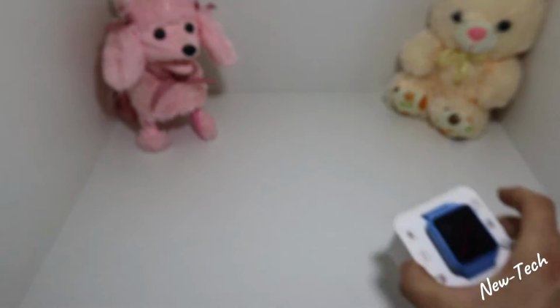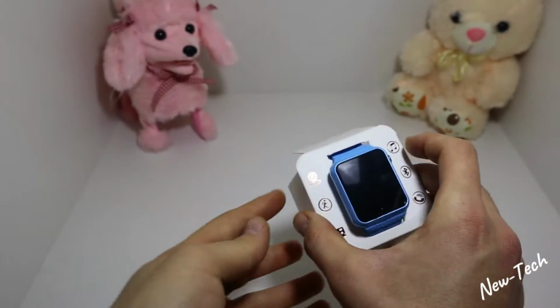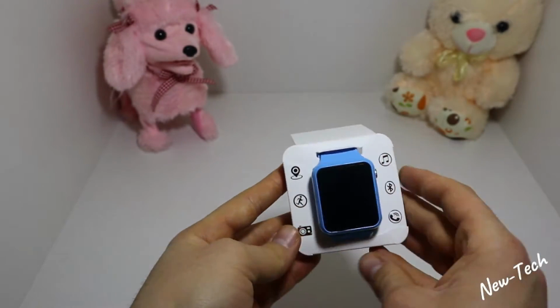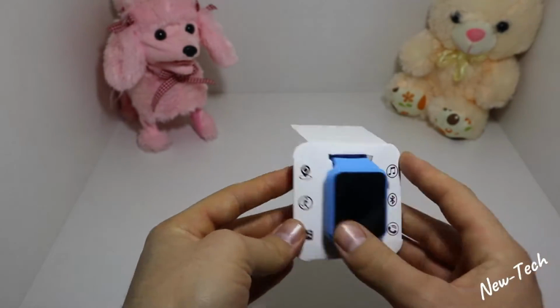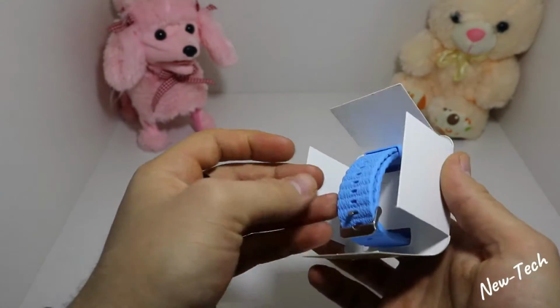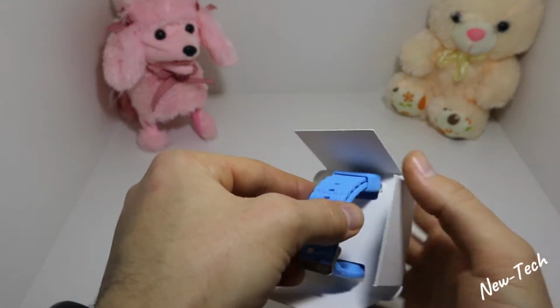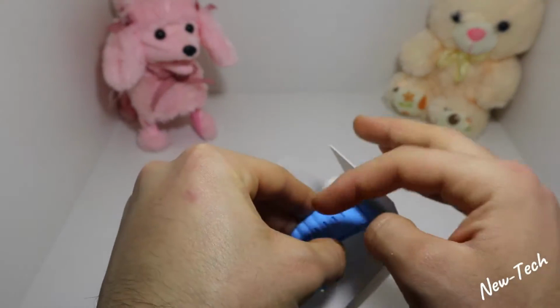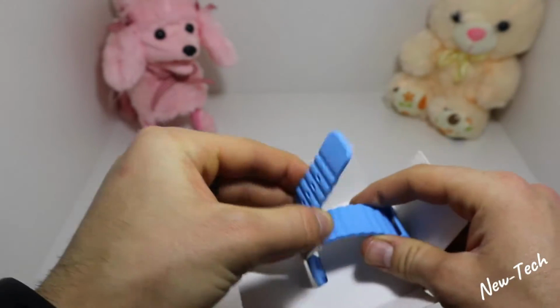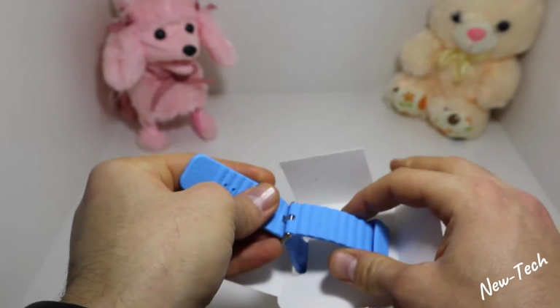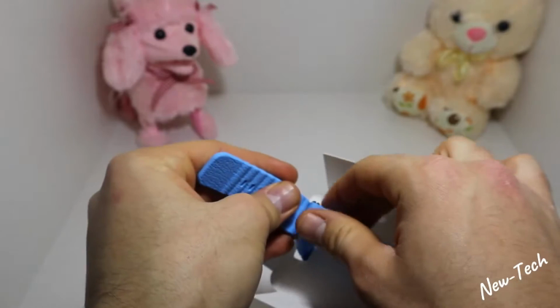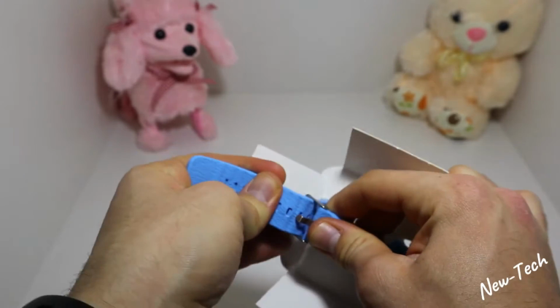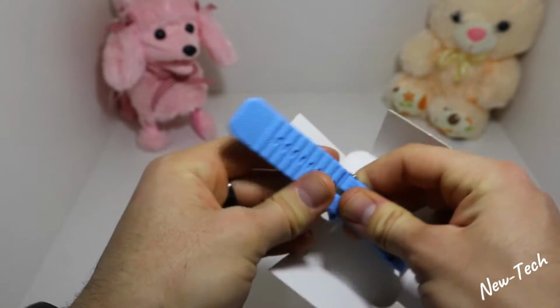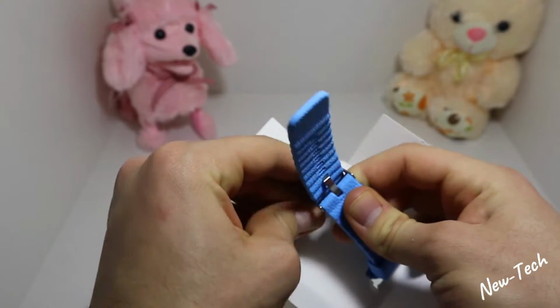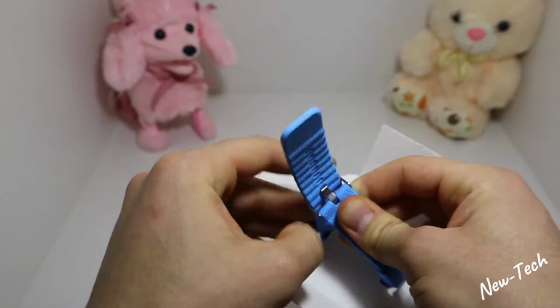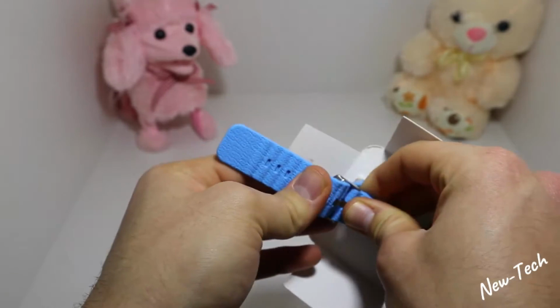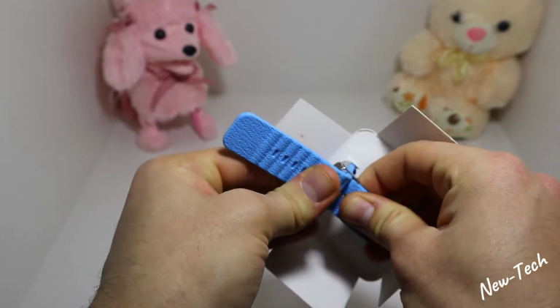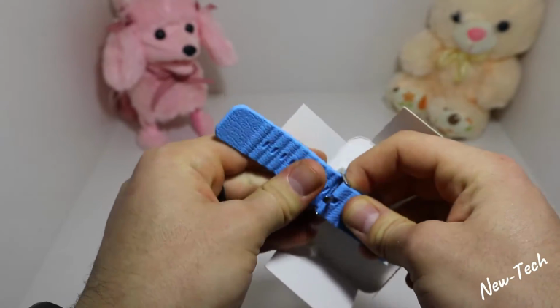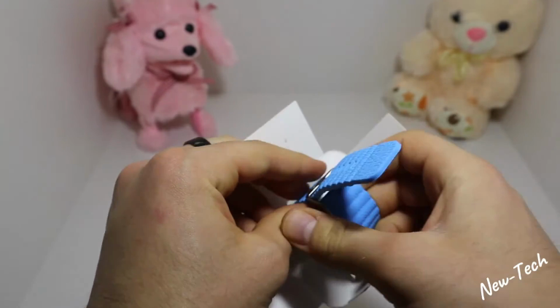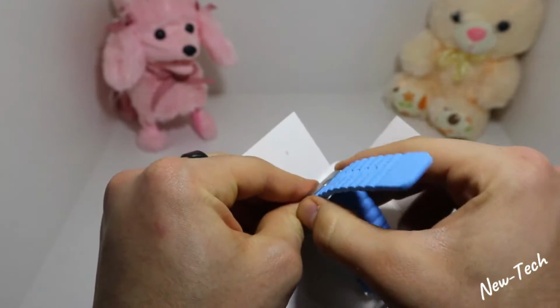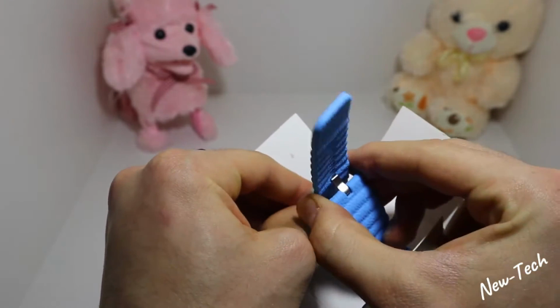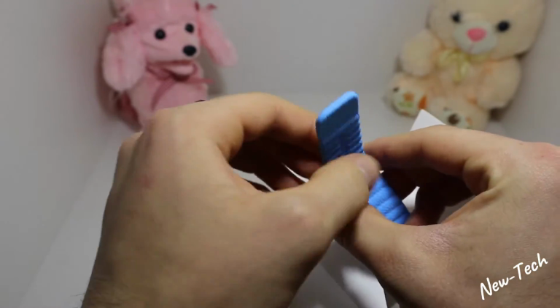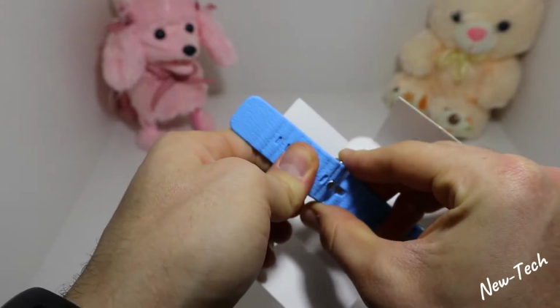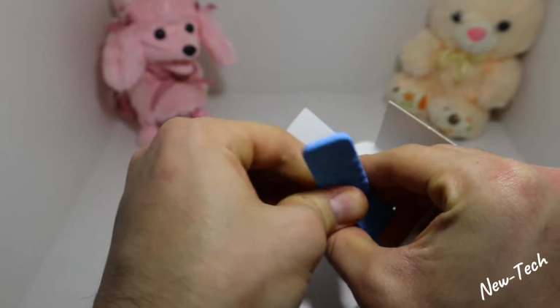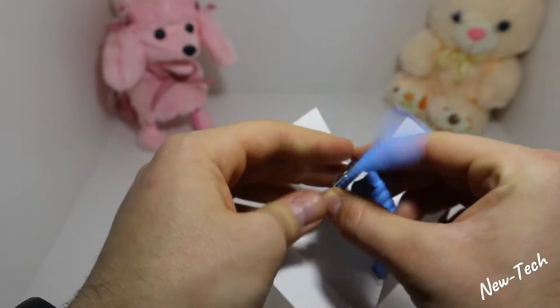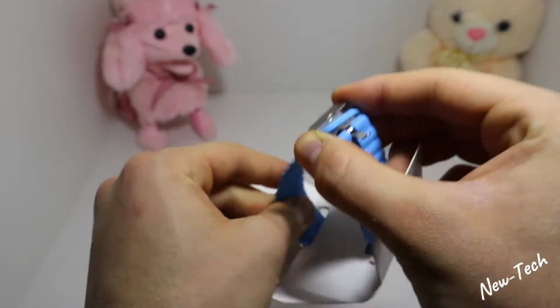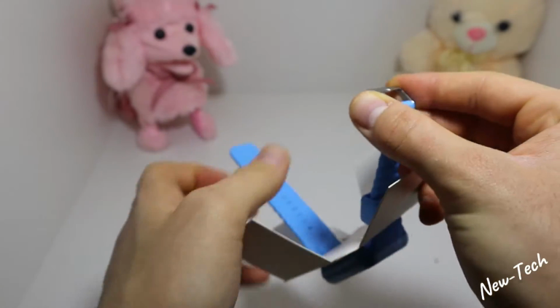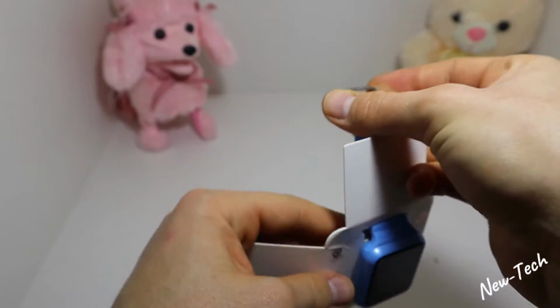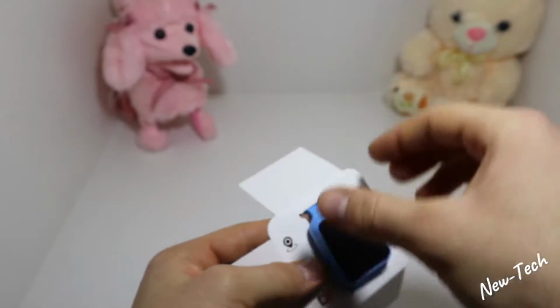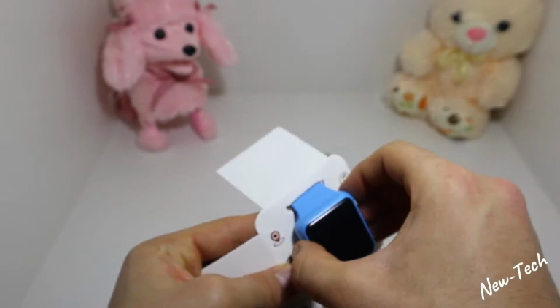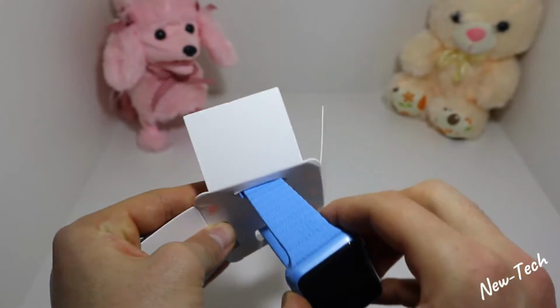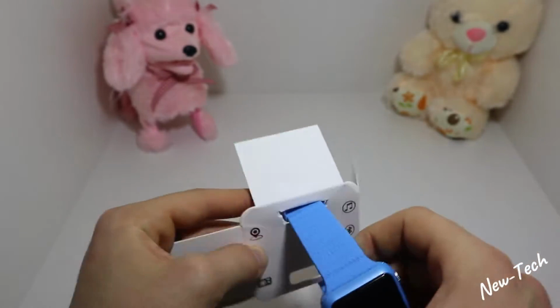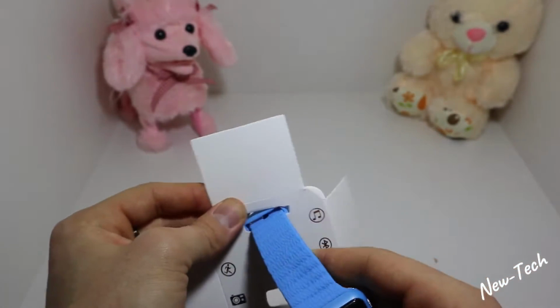Let's get back to the watch. We have to unstrap it in the back. As you can see we have these beautiful silicone bands with a graphite finish.